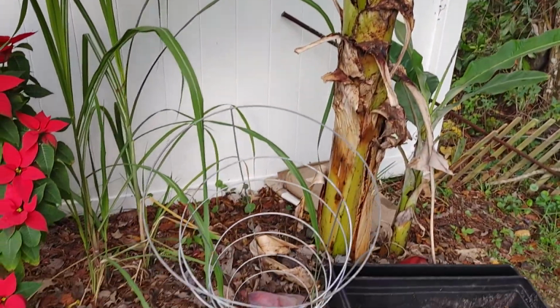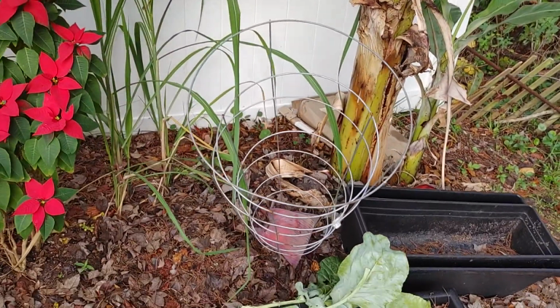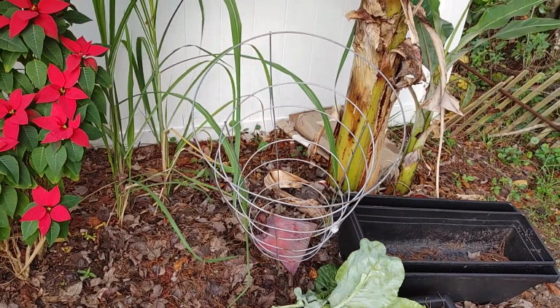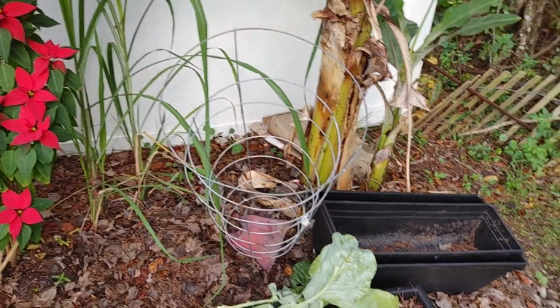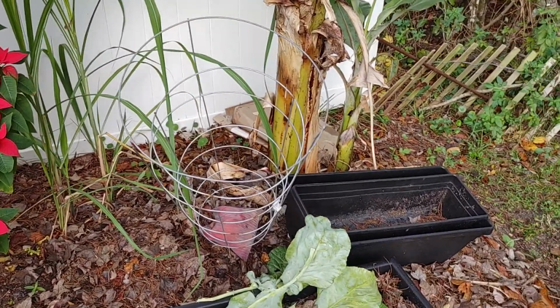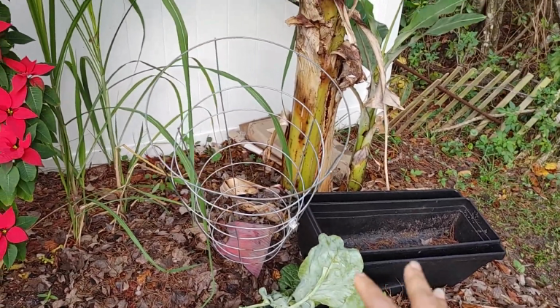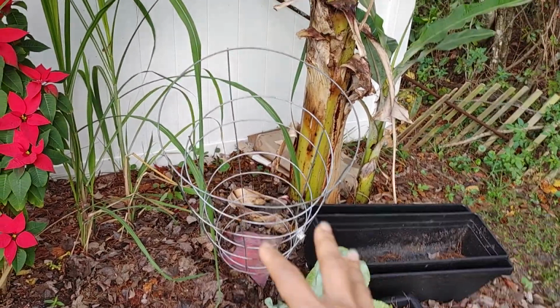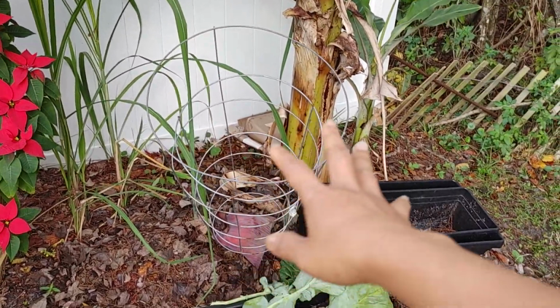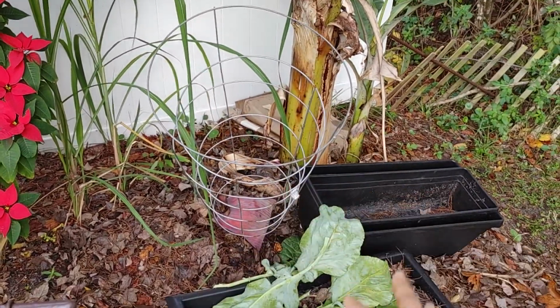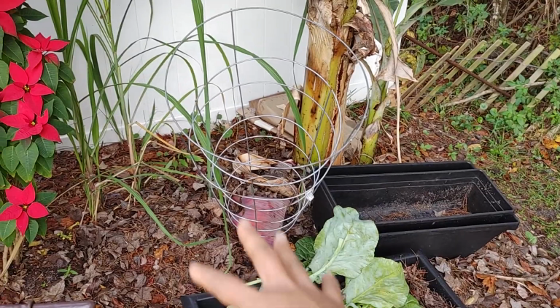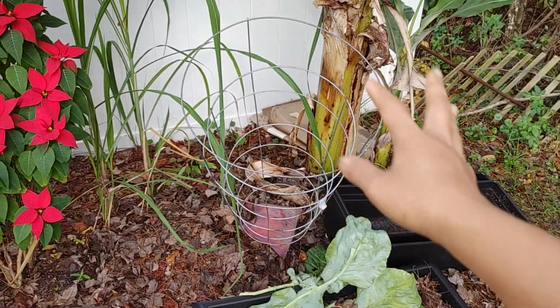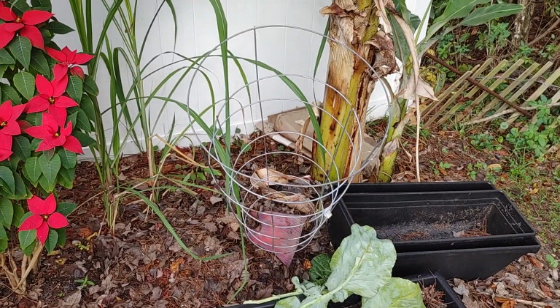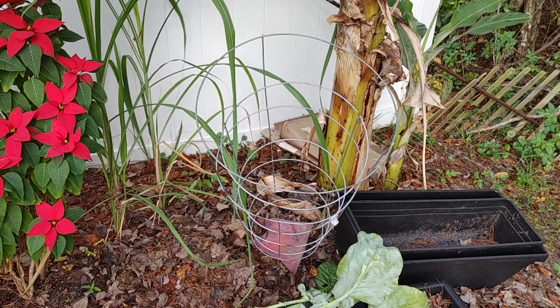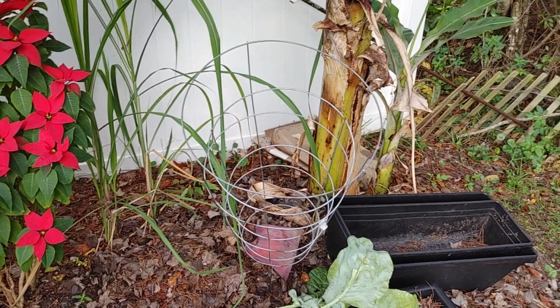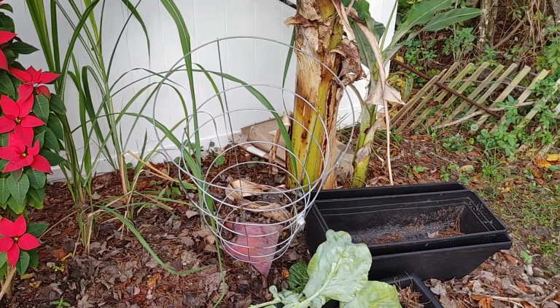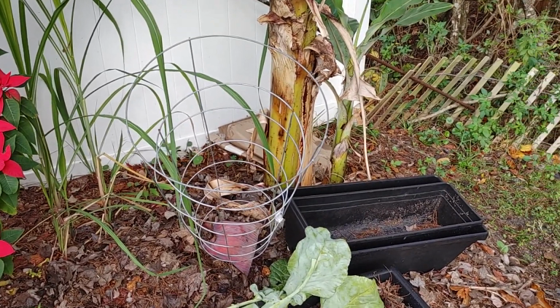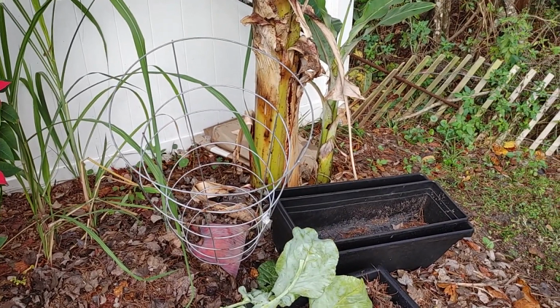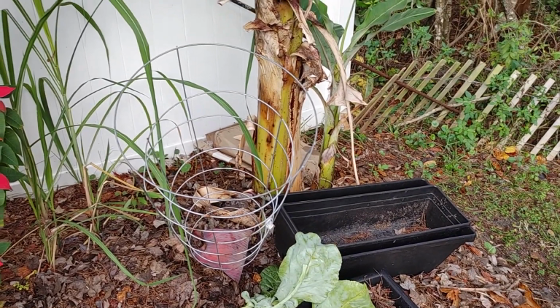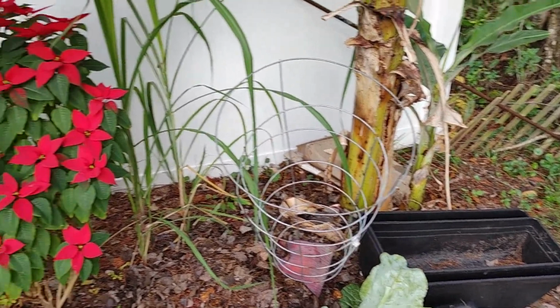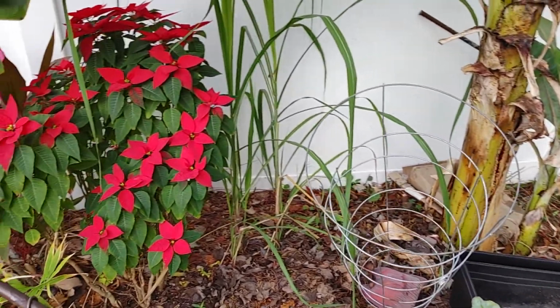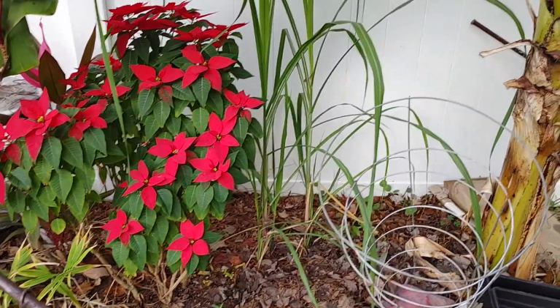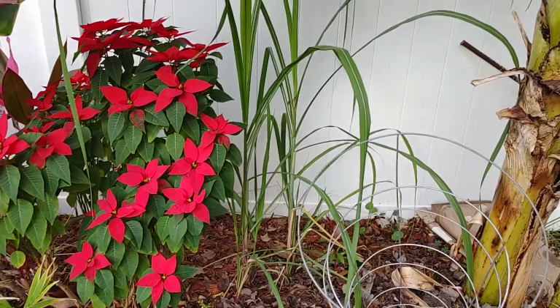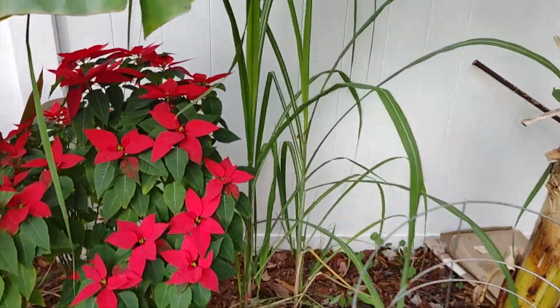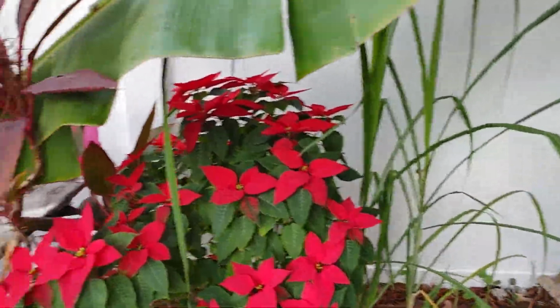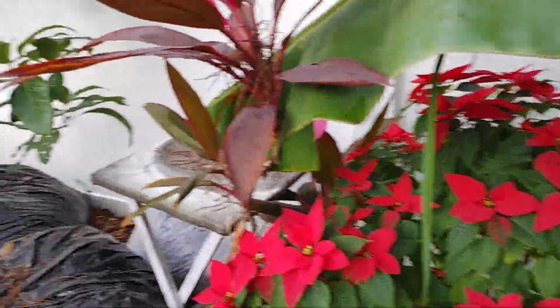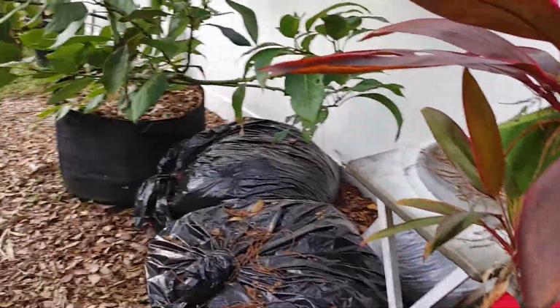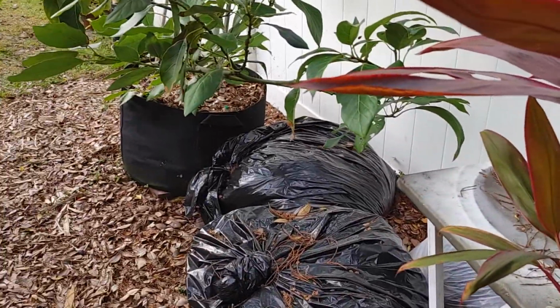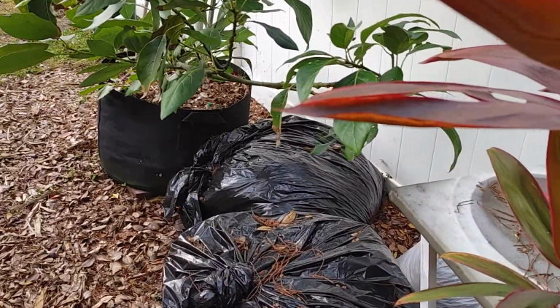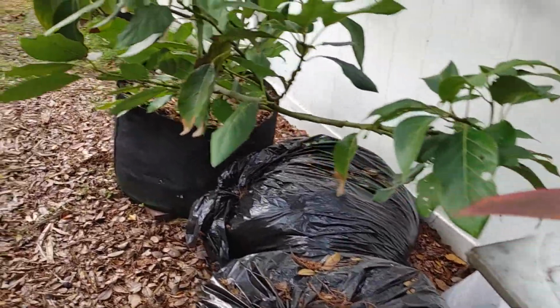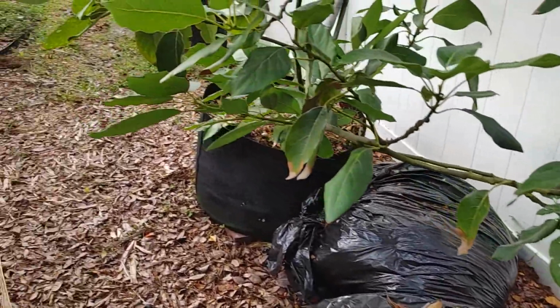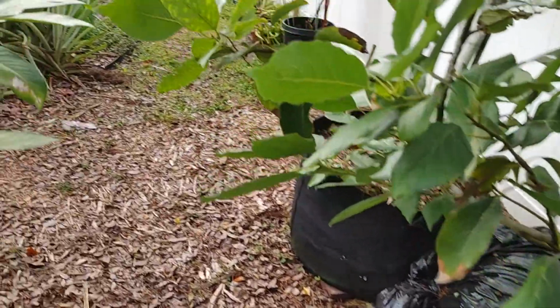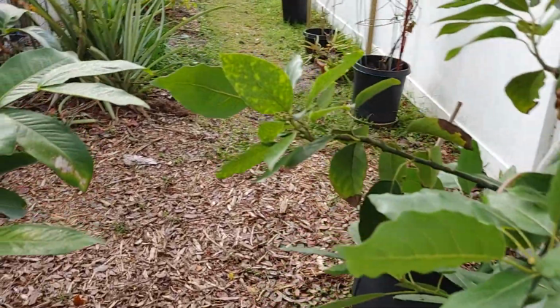They love compost. So all I do is just put kitchen scraps — the vegetables obviously — over there, and no more than that, and just water it regularly.